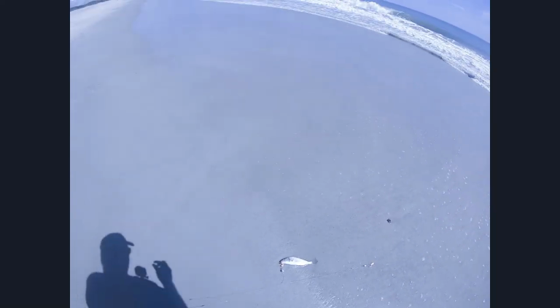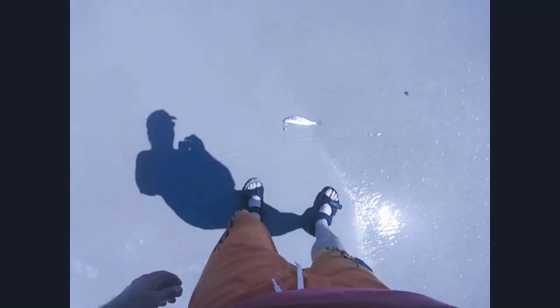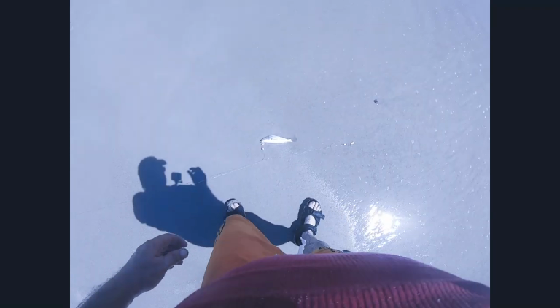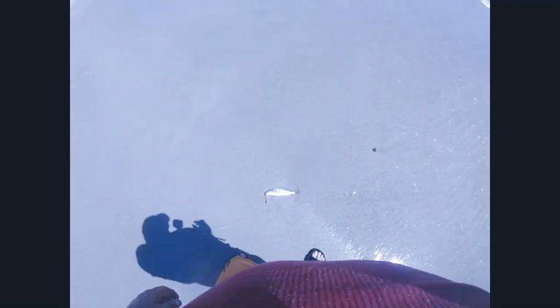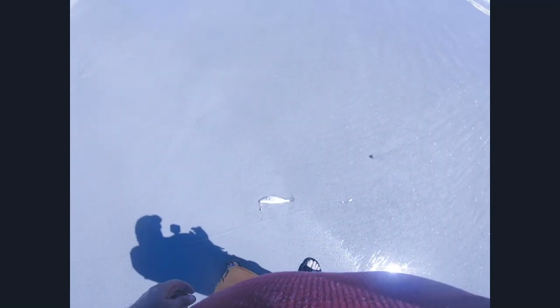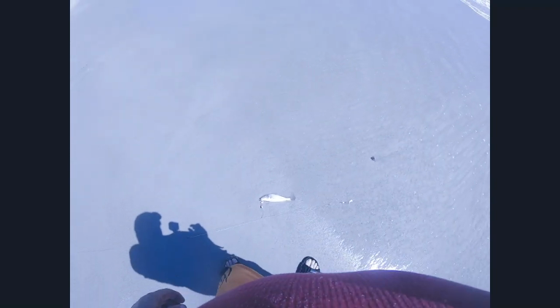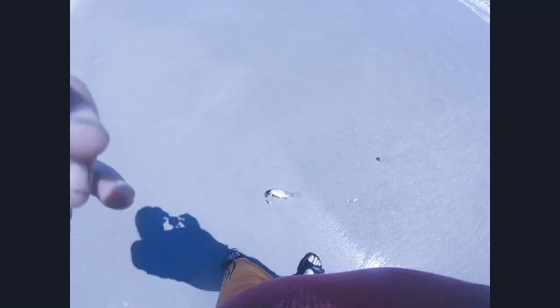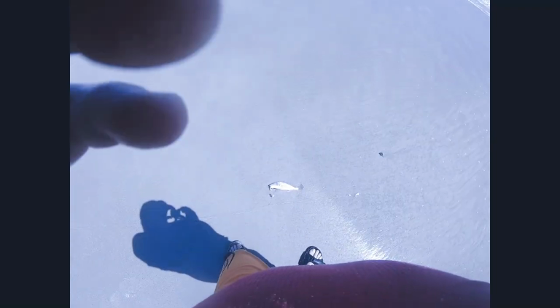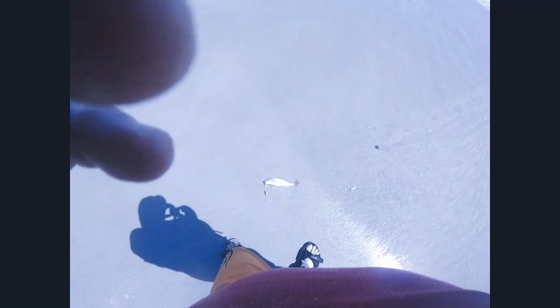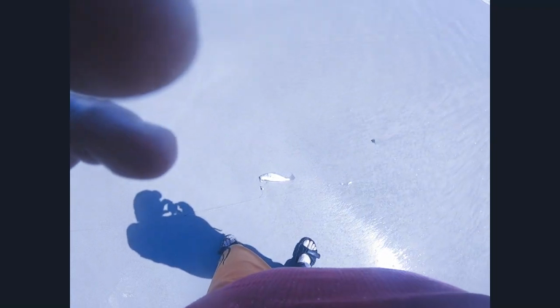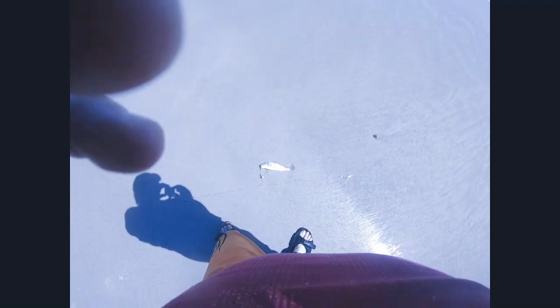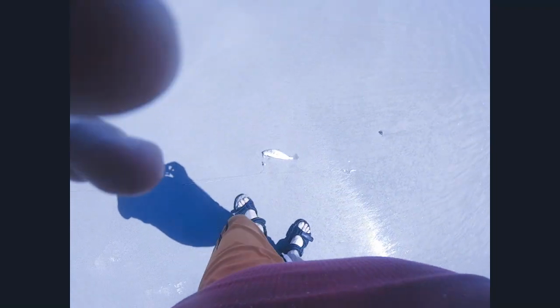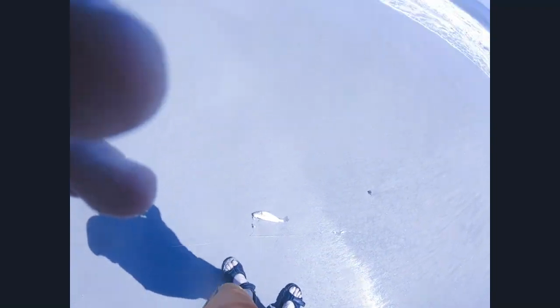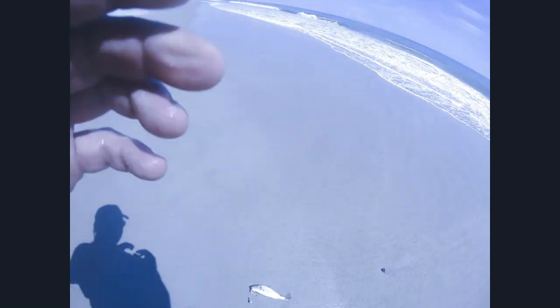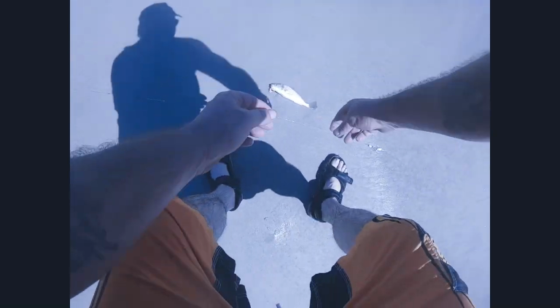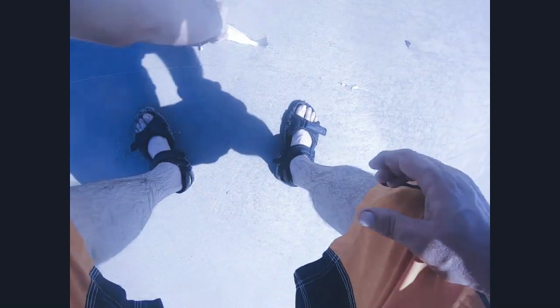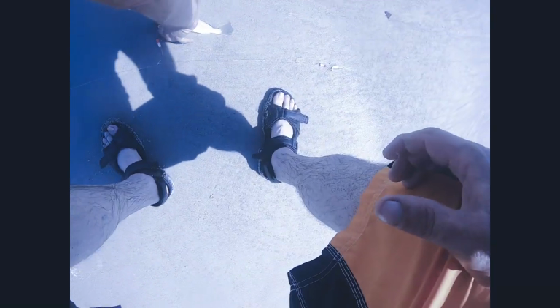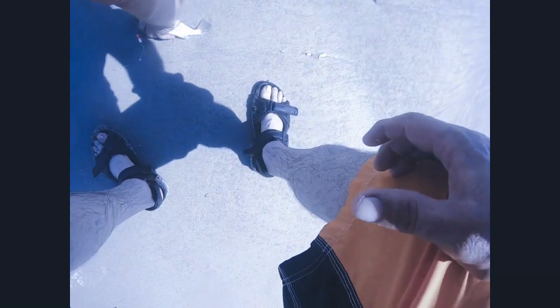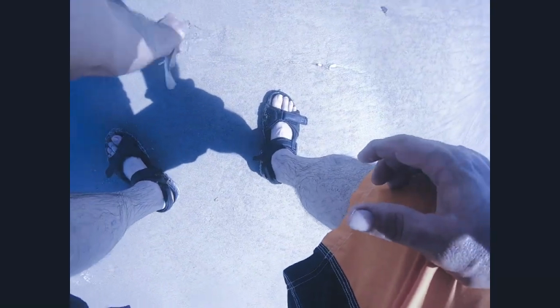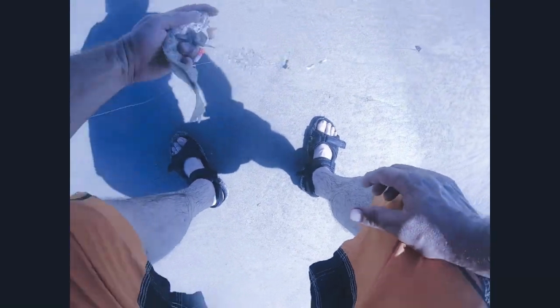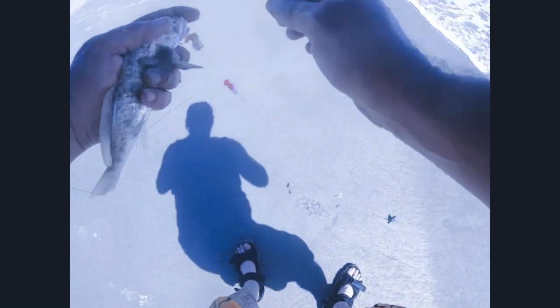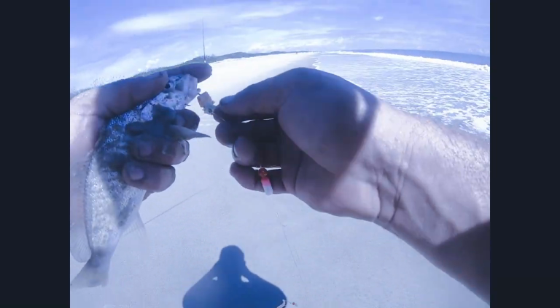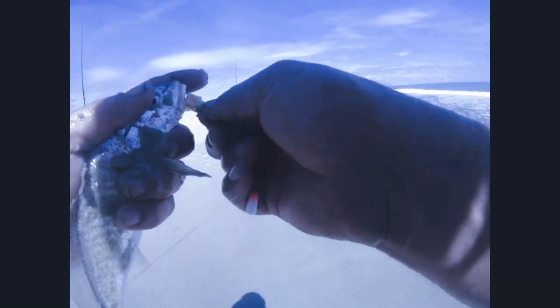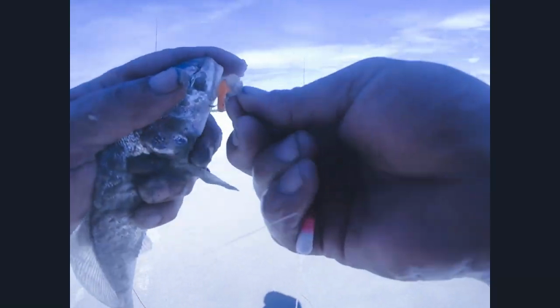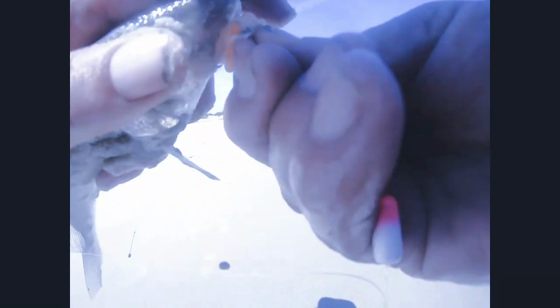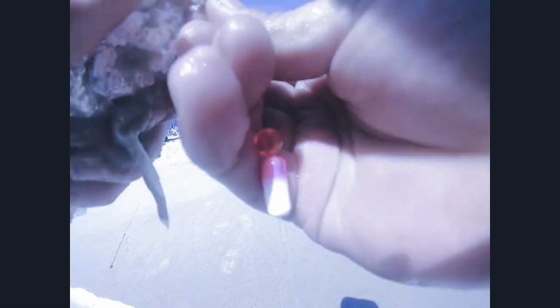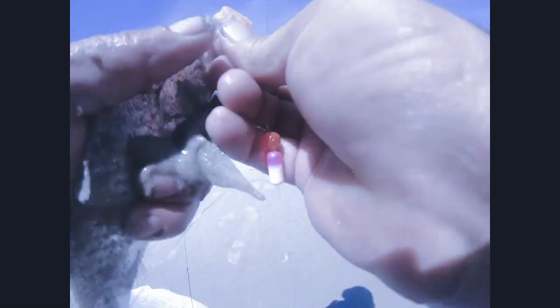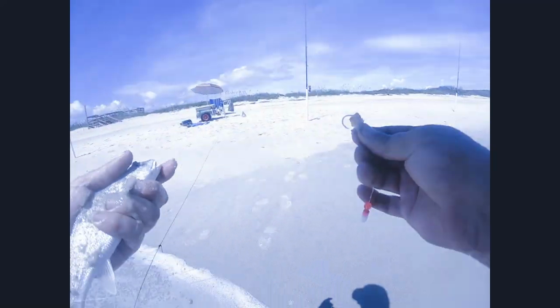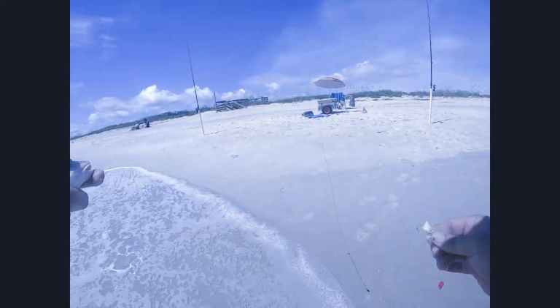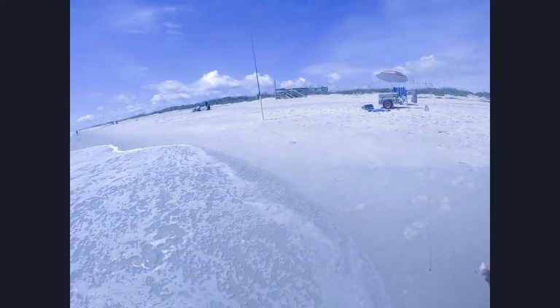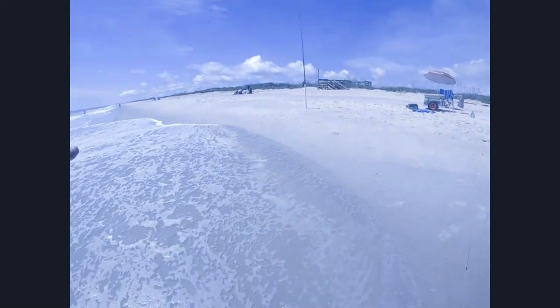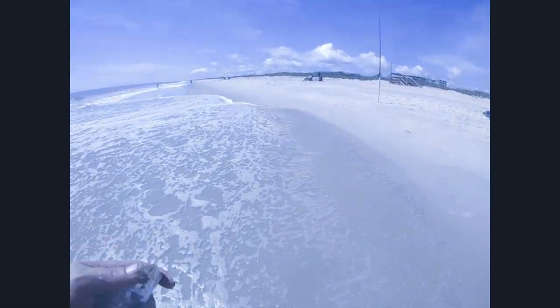Little croaker this time, guys — look at that! Alright, different species, species number two. Good job, good deal, man. Alright buddy, have a good one.